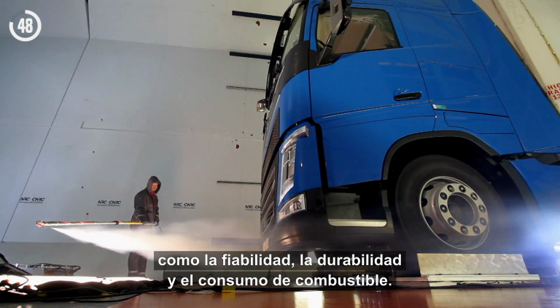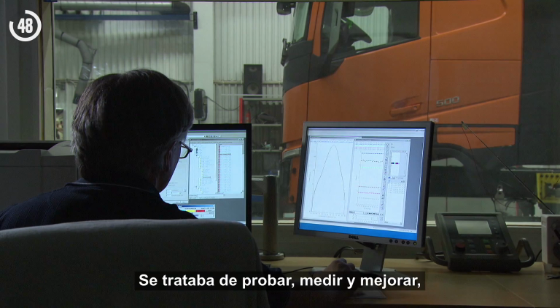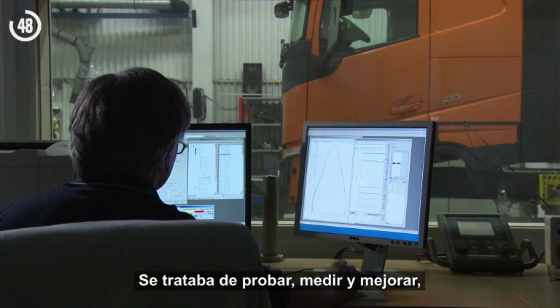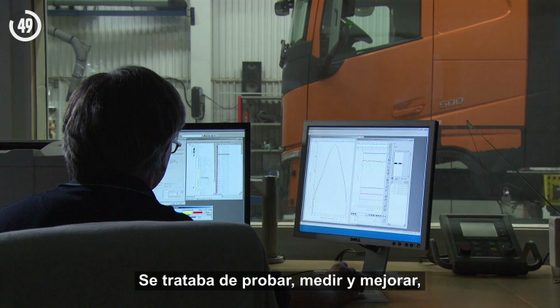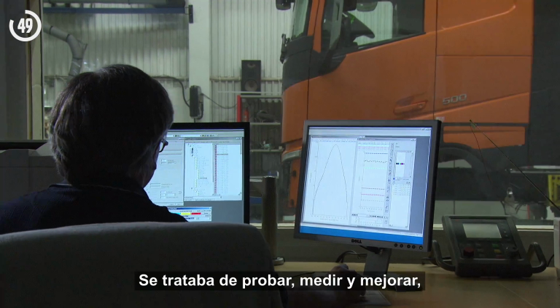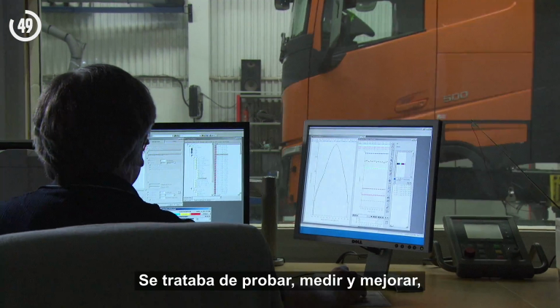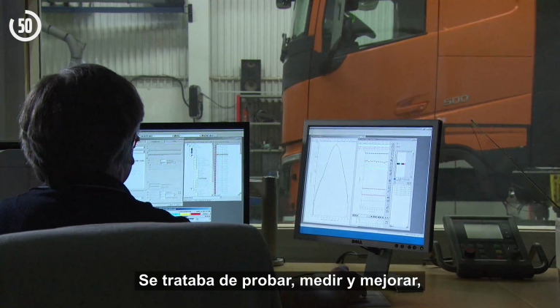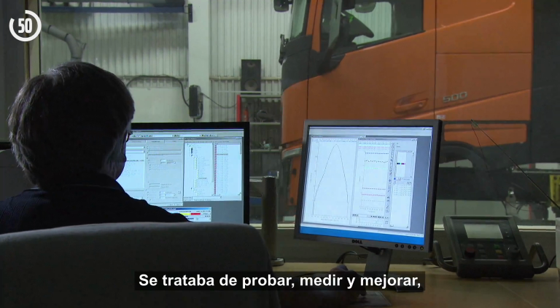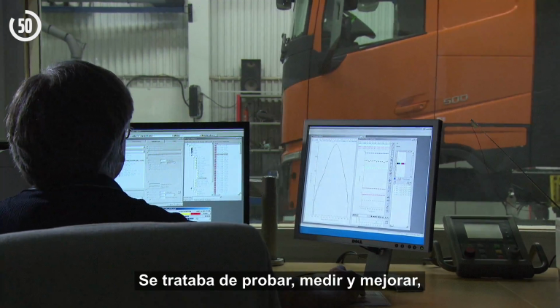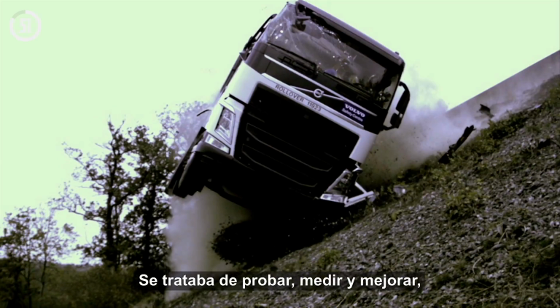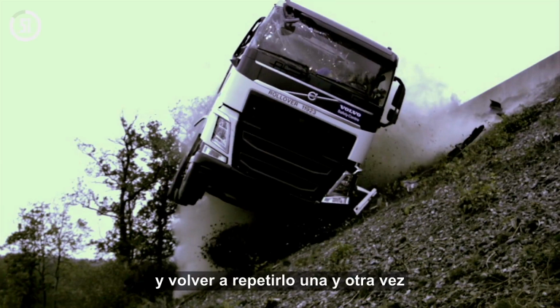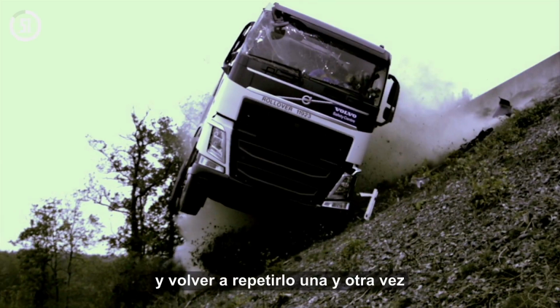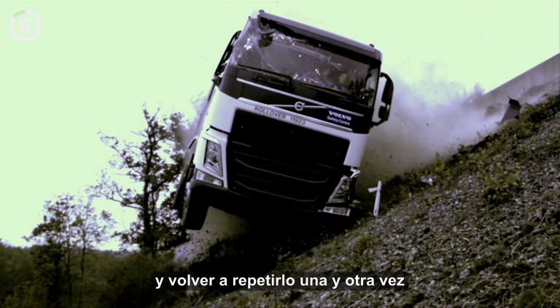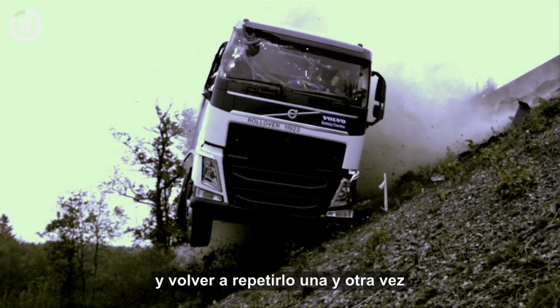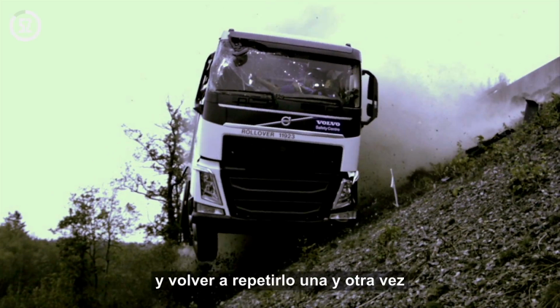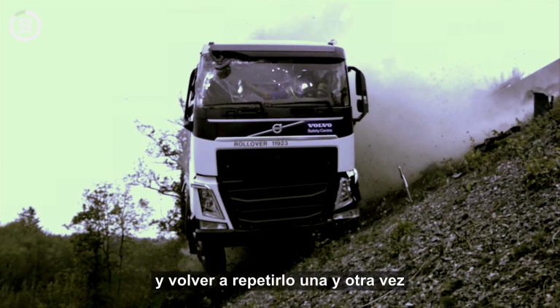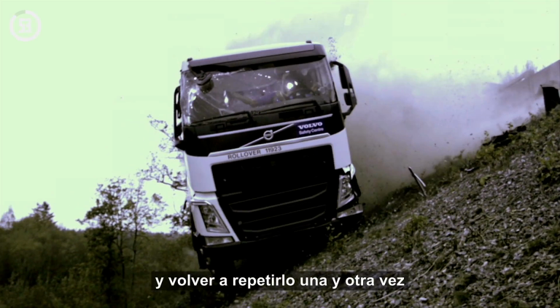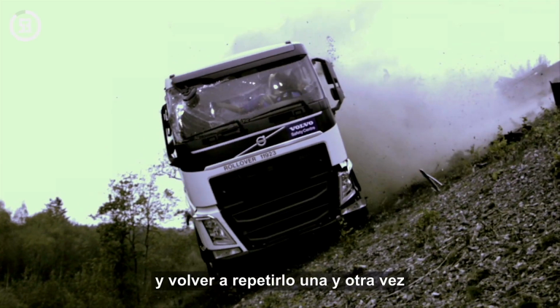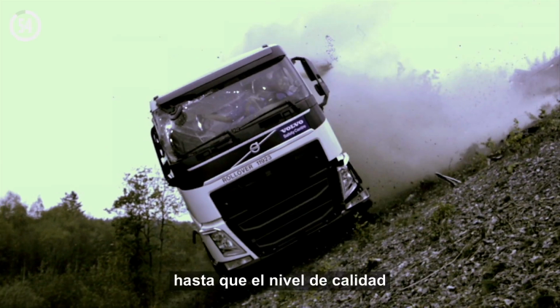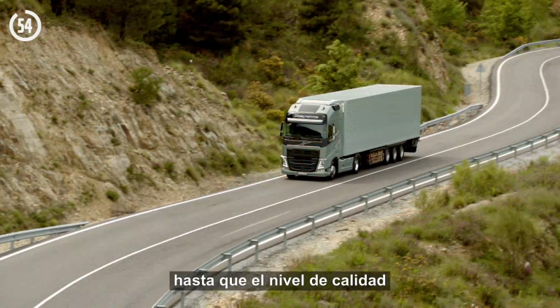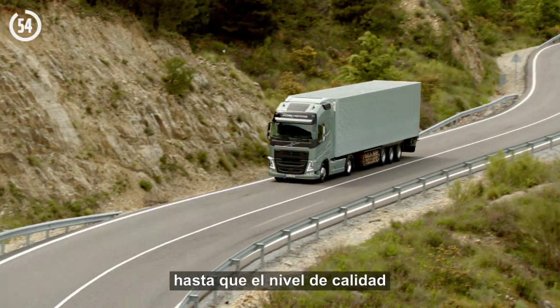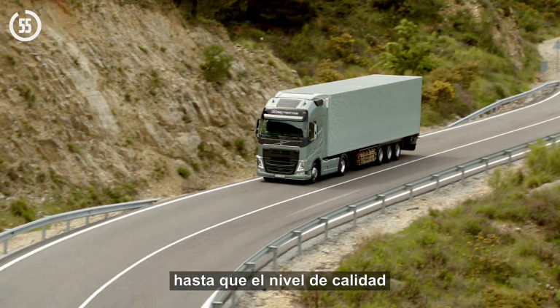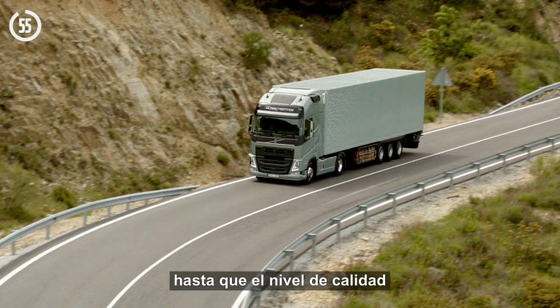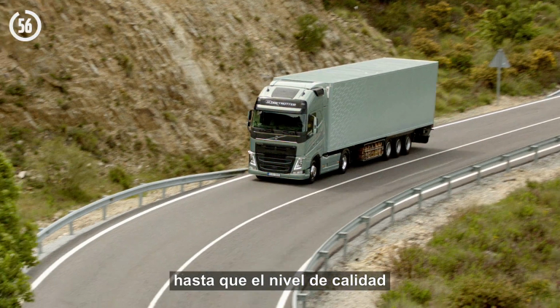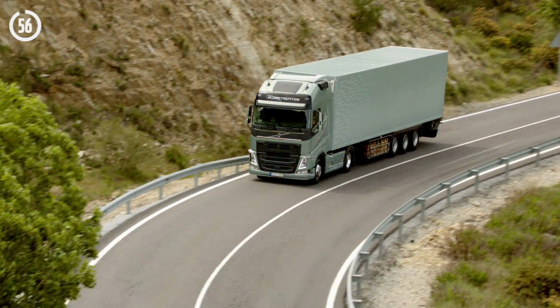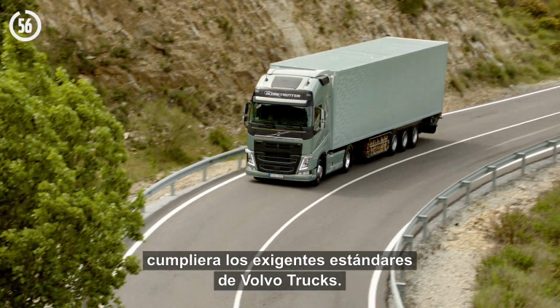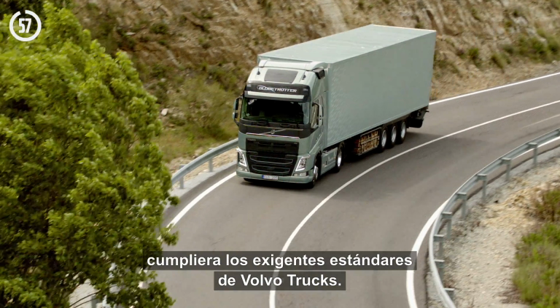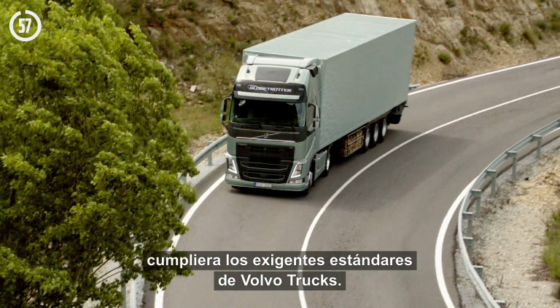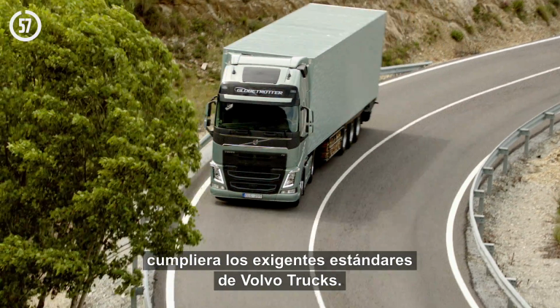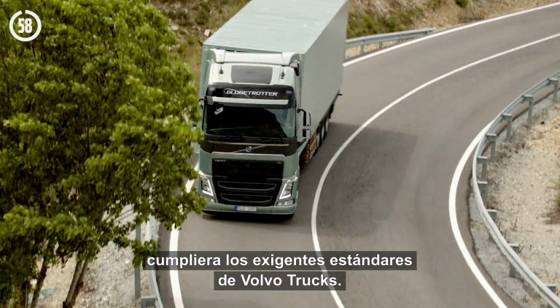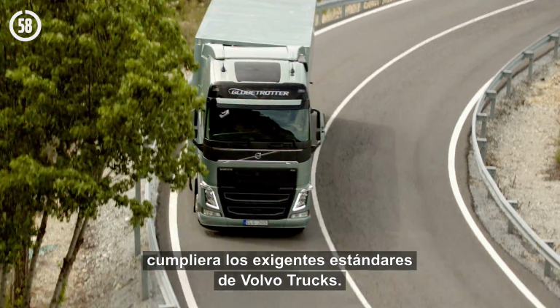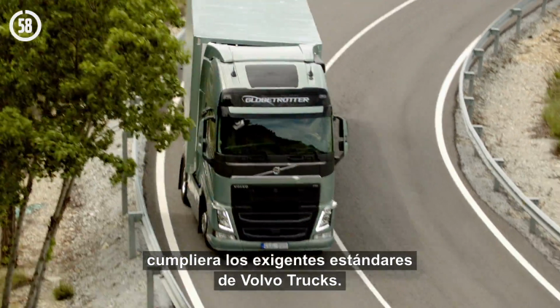Then it was all about testing, measuring, and improving — and then doing the same thing all over again, until the quality level for the new truck met Volvo Trucks' exacting standards.